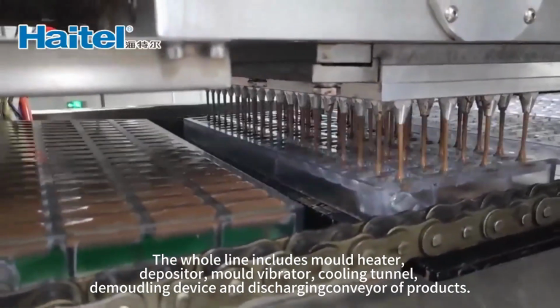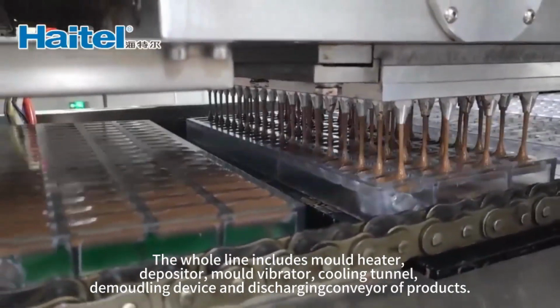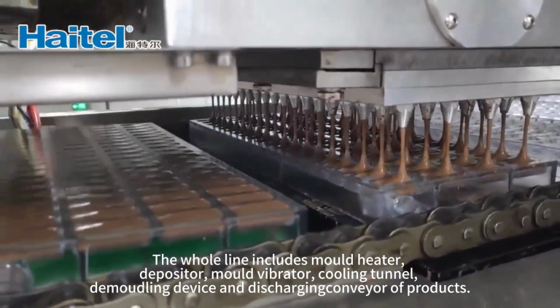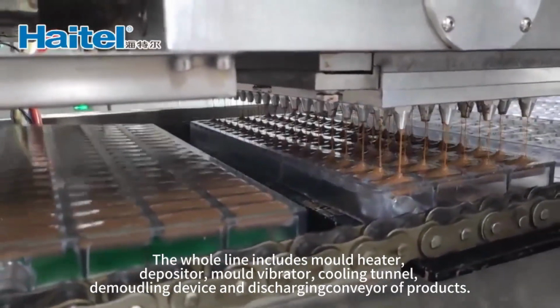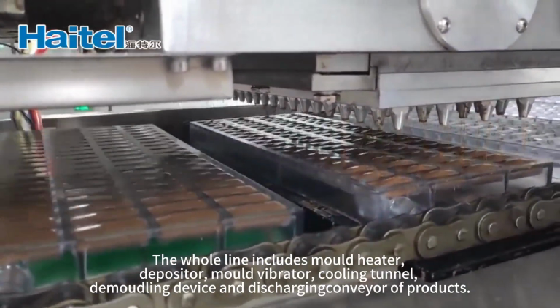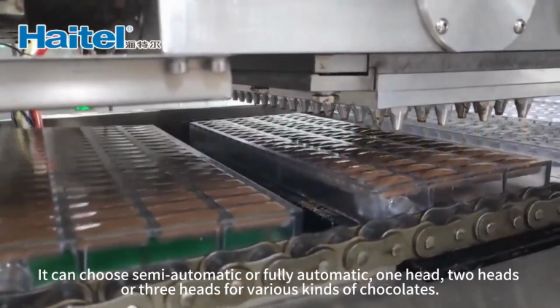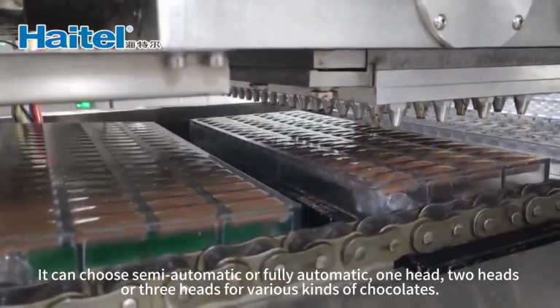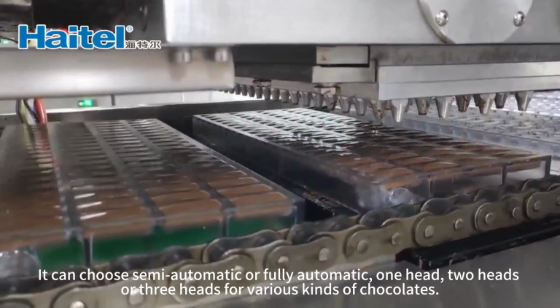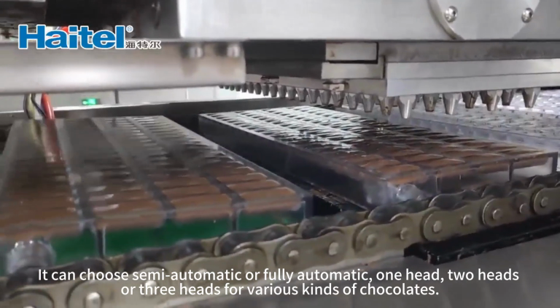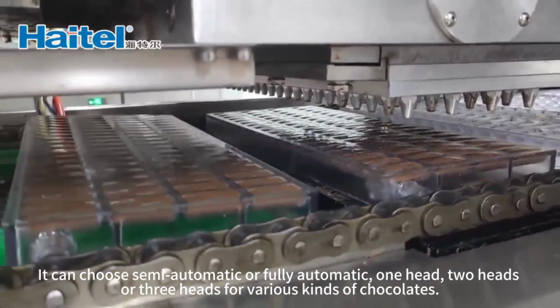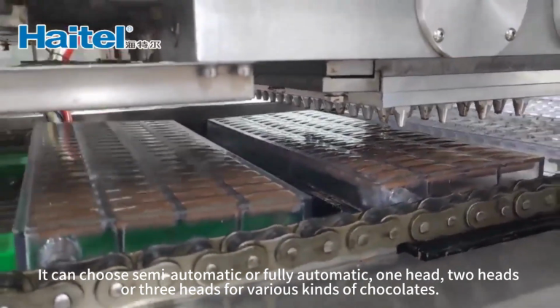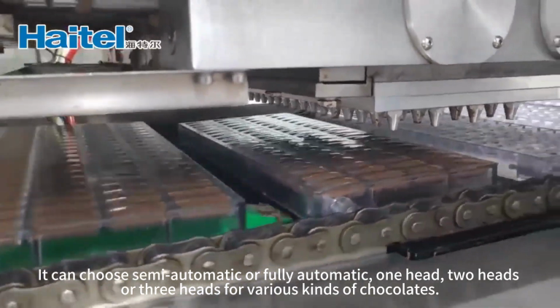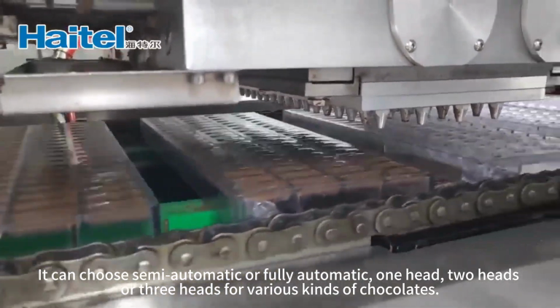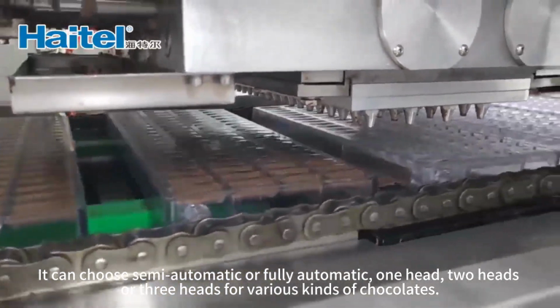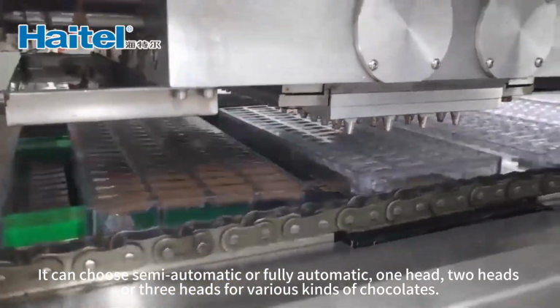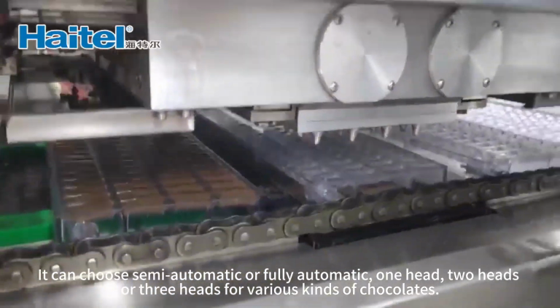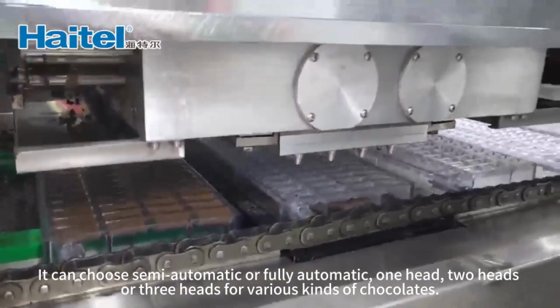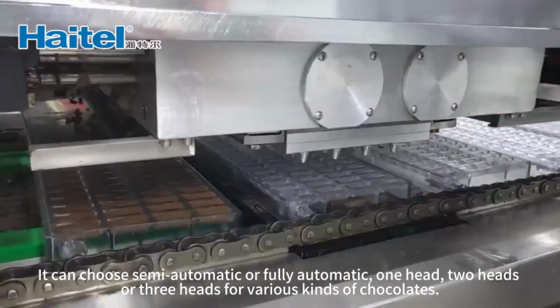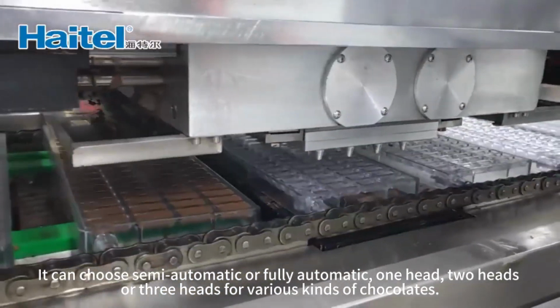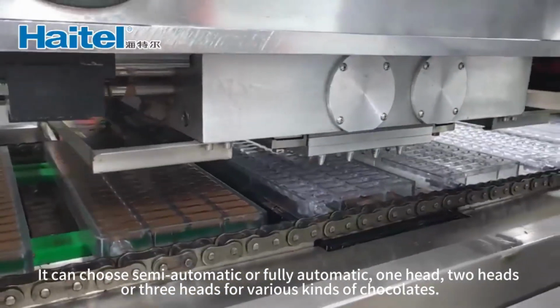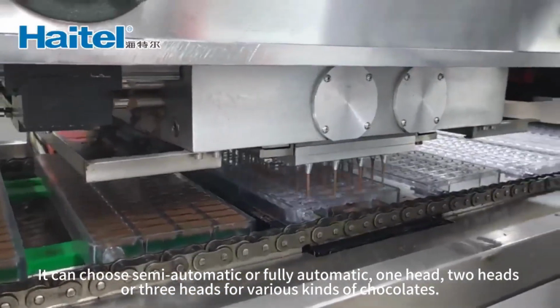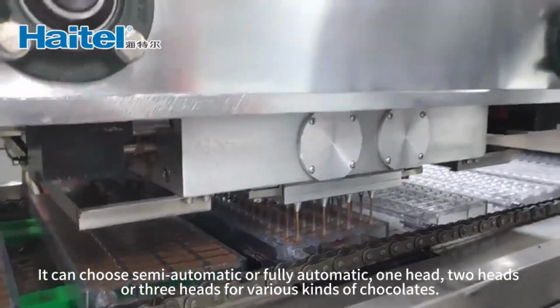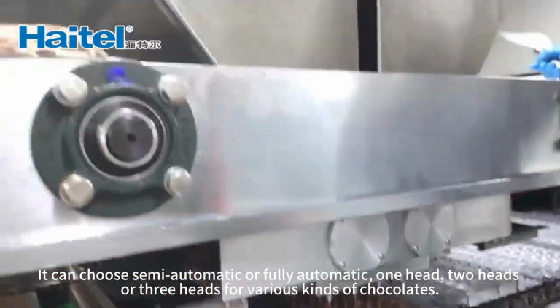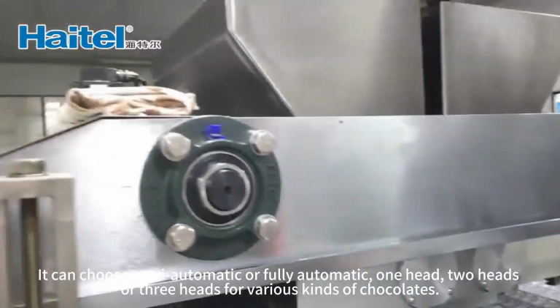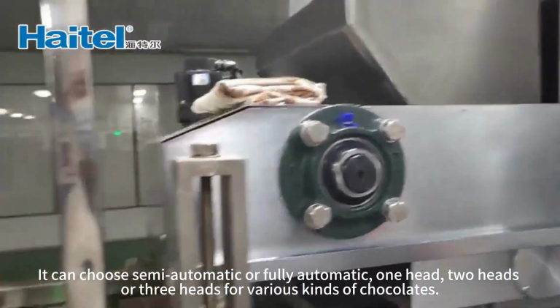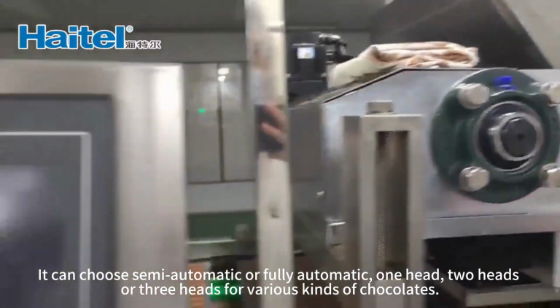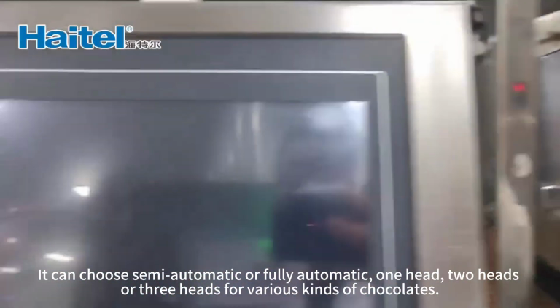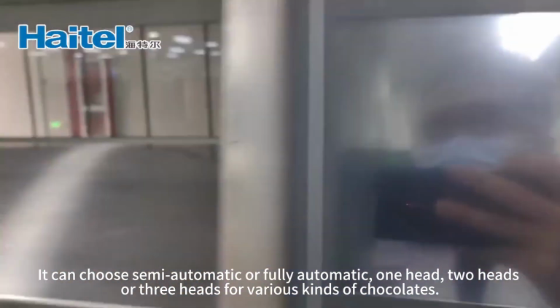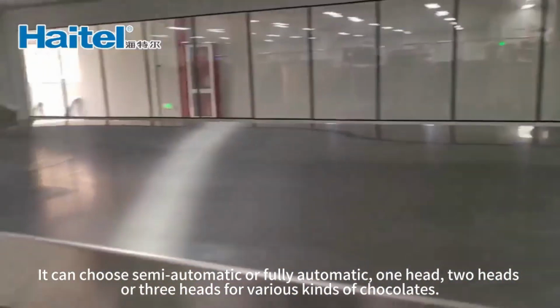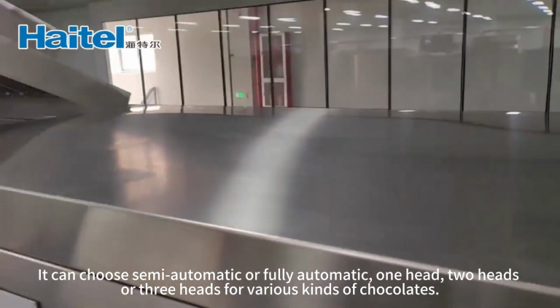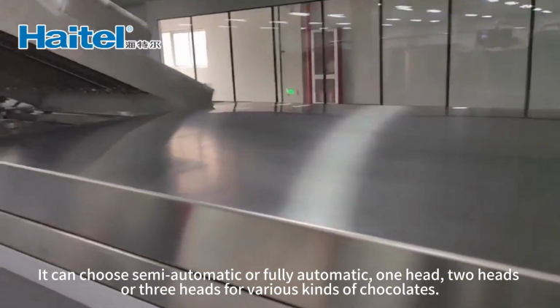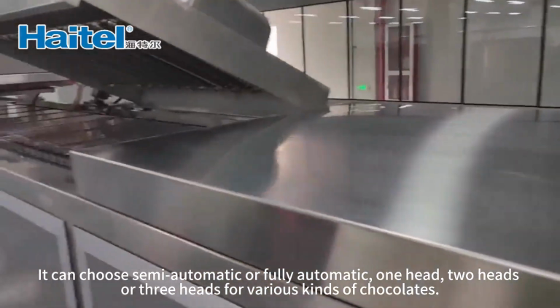For conveying products, you can choose semi-automatic or fully automatic — one head, two heads, or three heads for various kinds of chocolates.